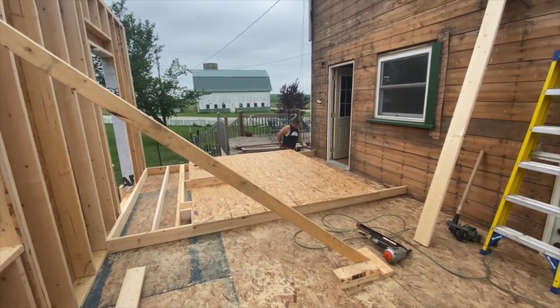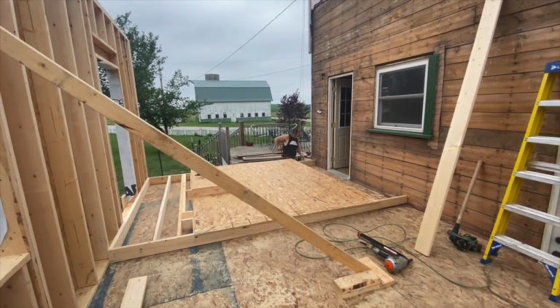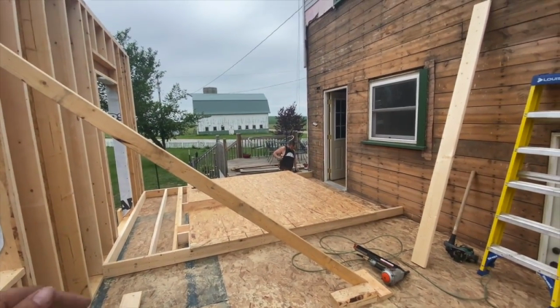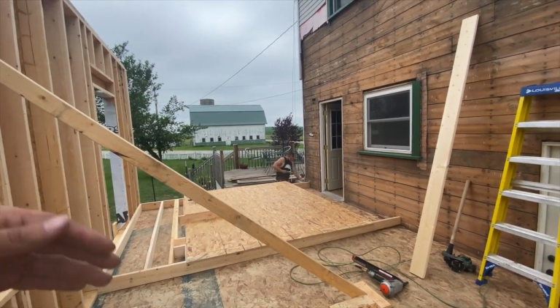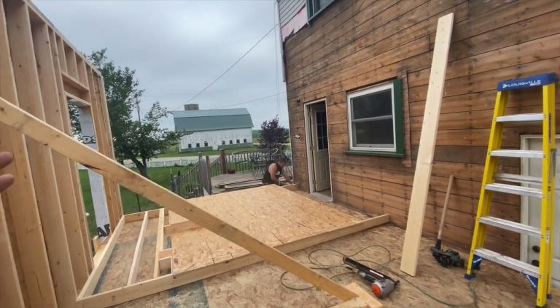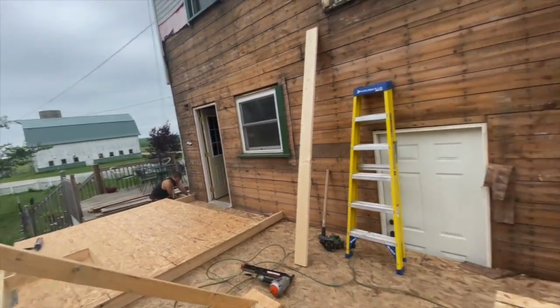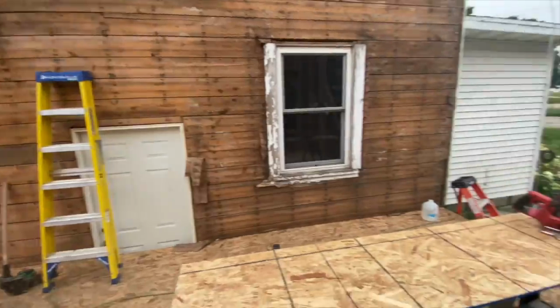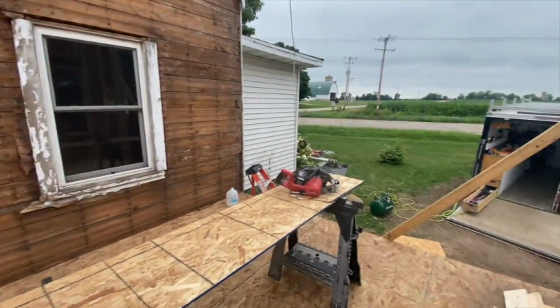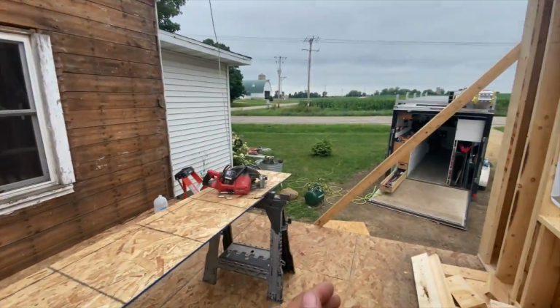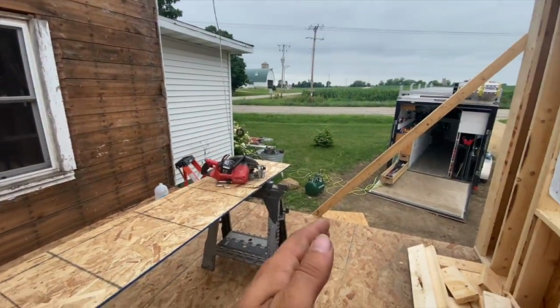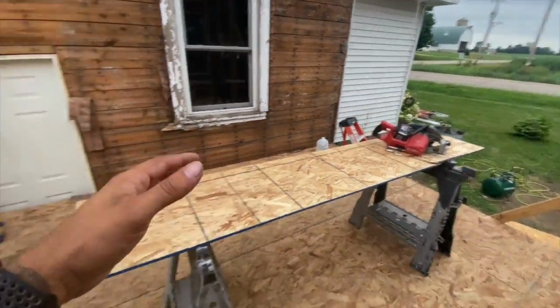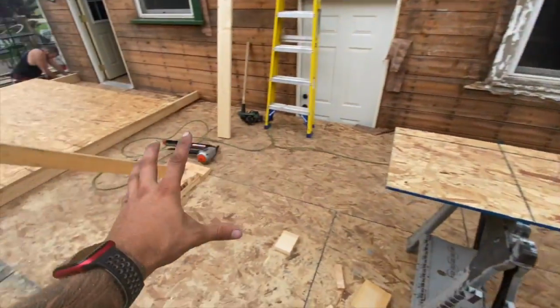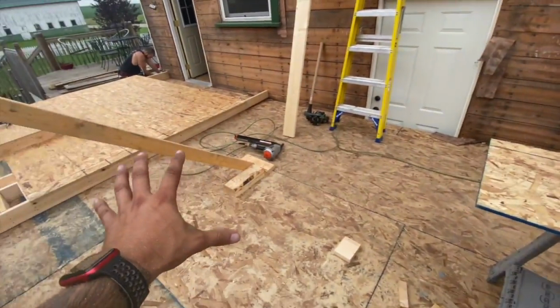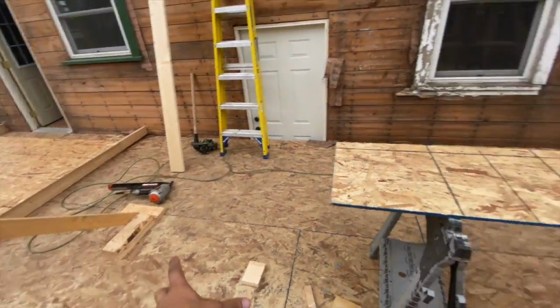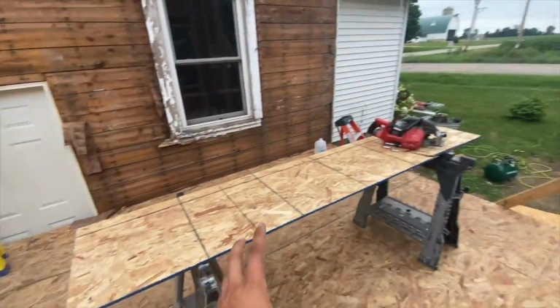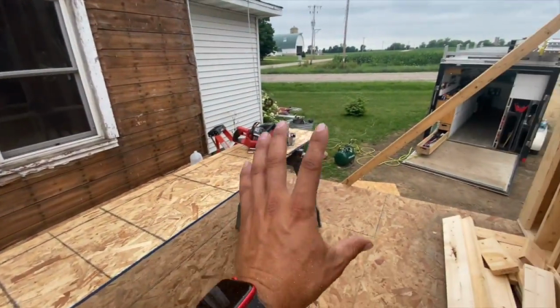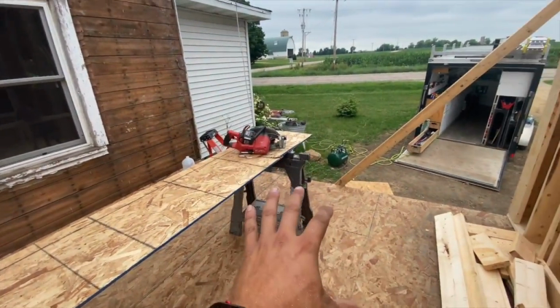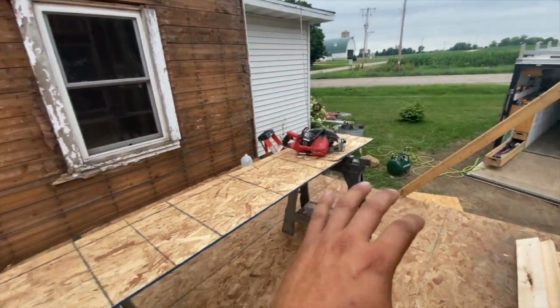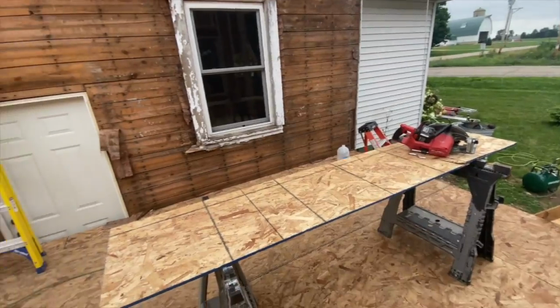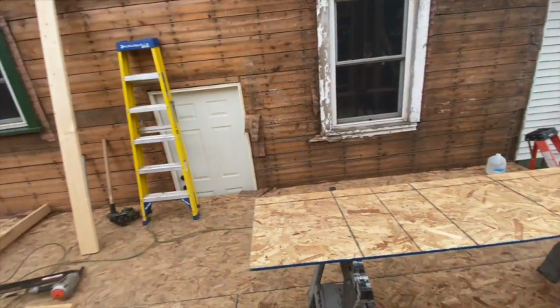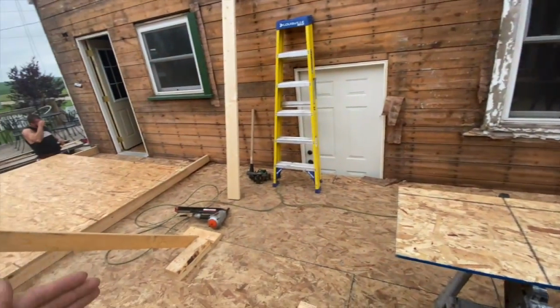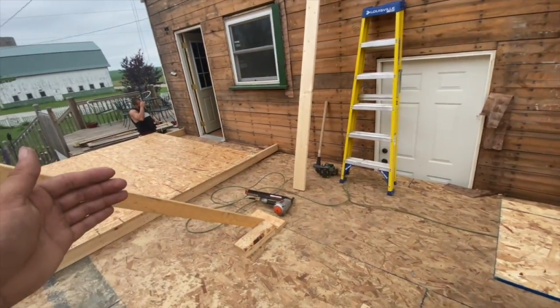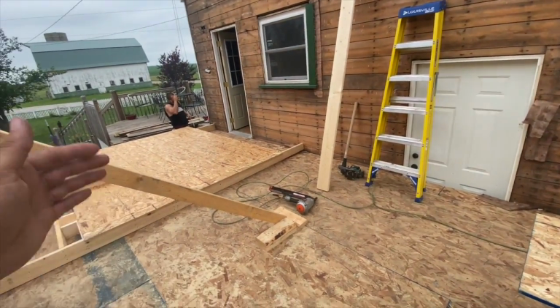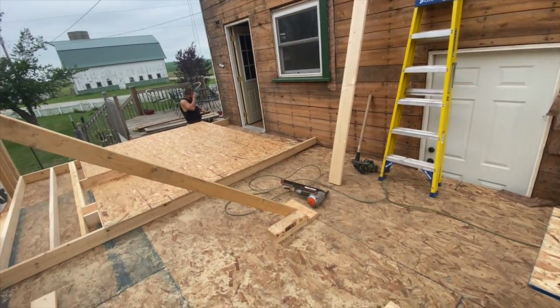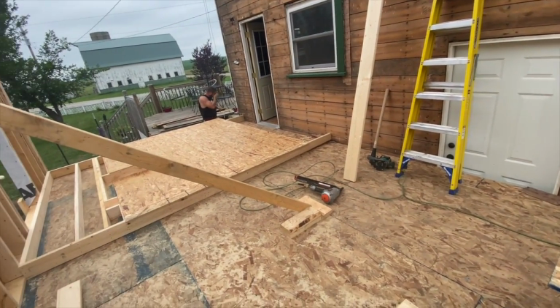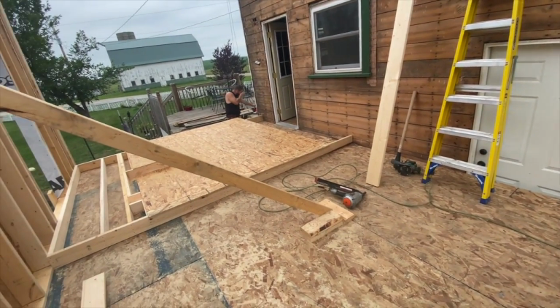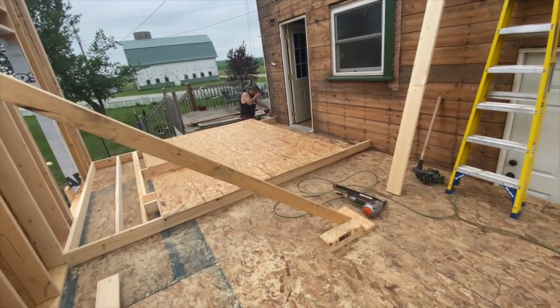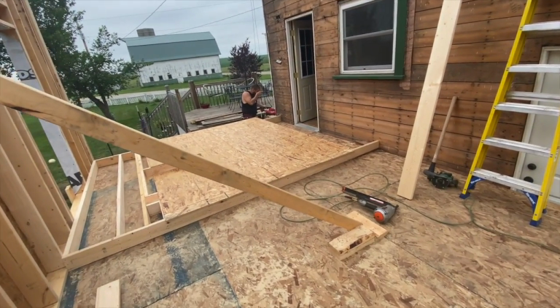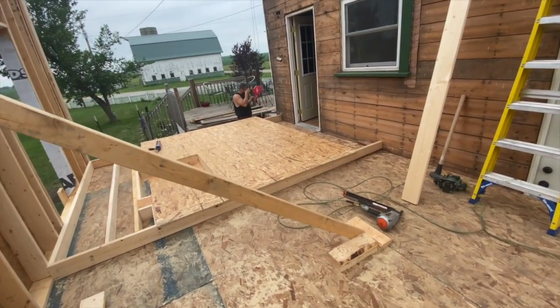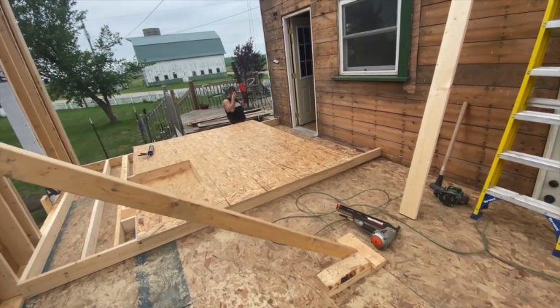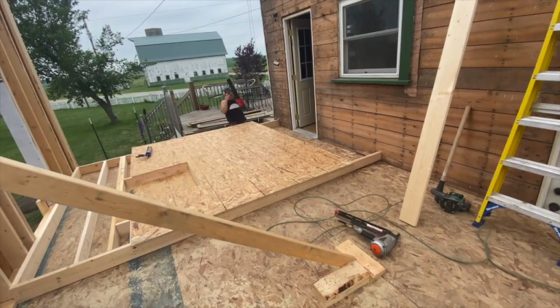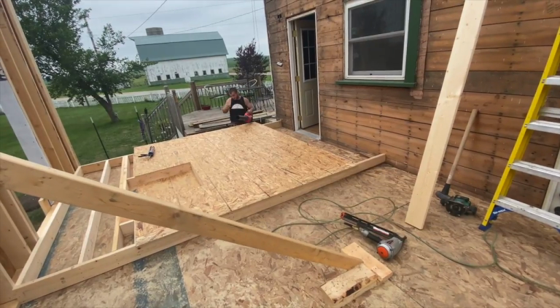We'll get all of our 2x4s and stuff loaded in on the deck in here. Then we'll build this one and stand this one up. And then we can build our interior partition walls after everything is stood up inside.